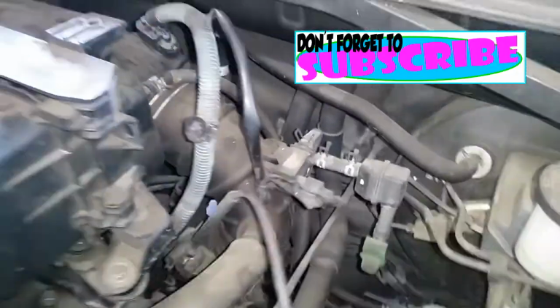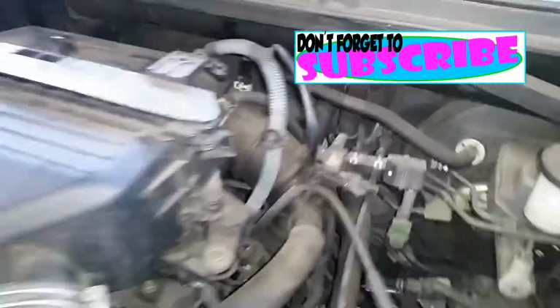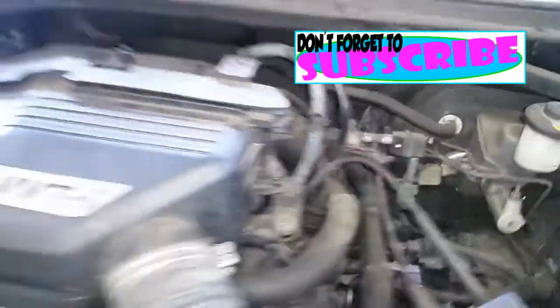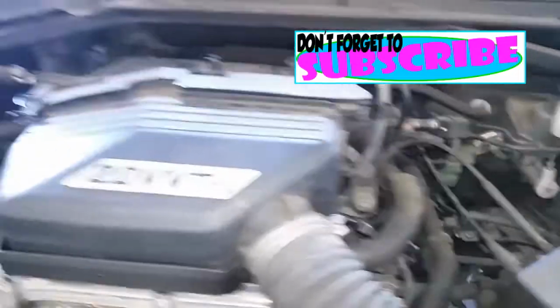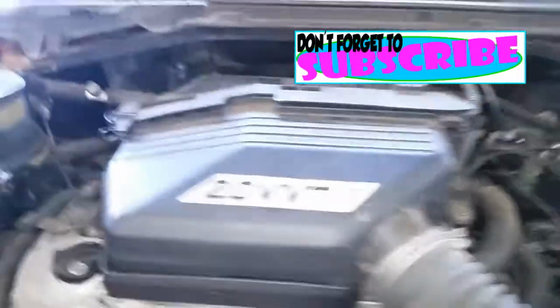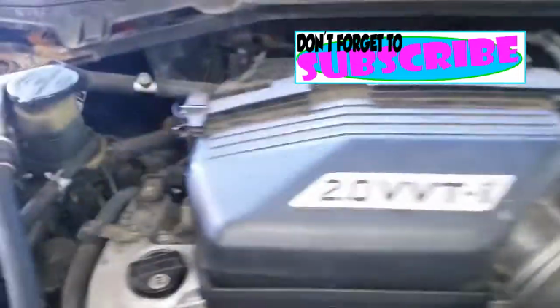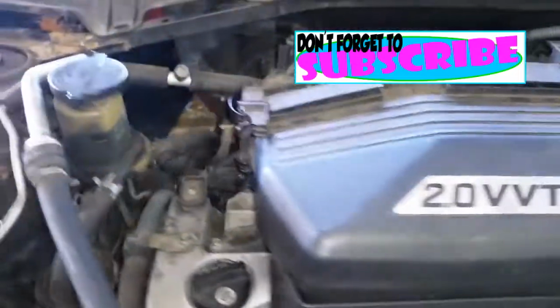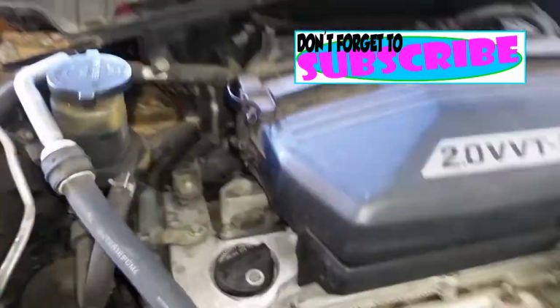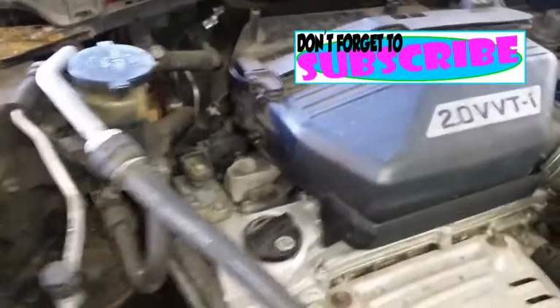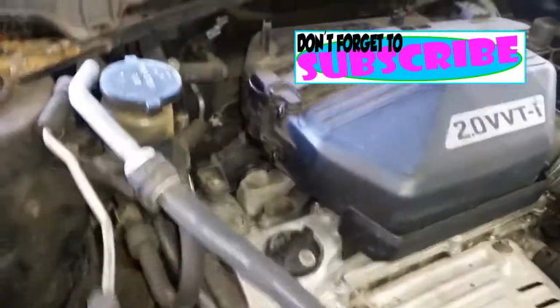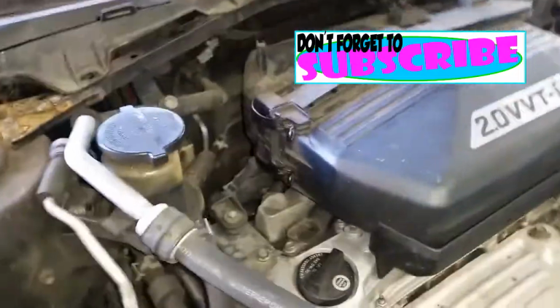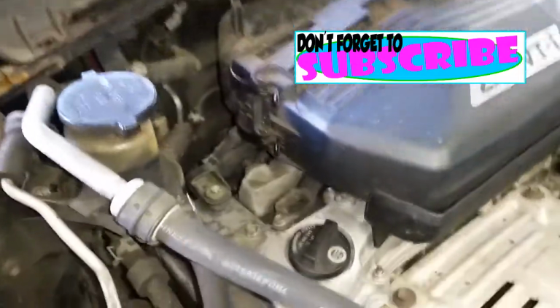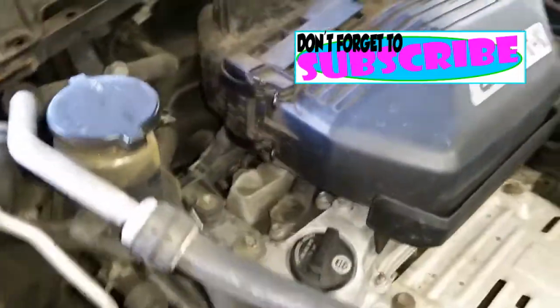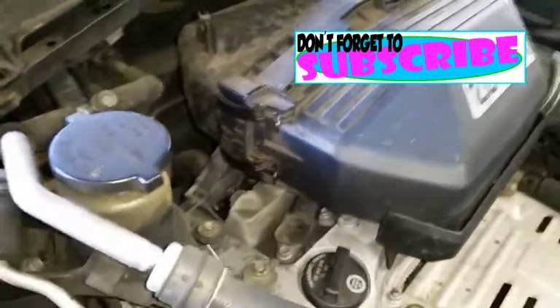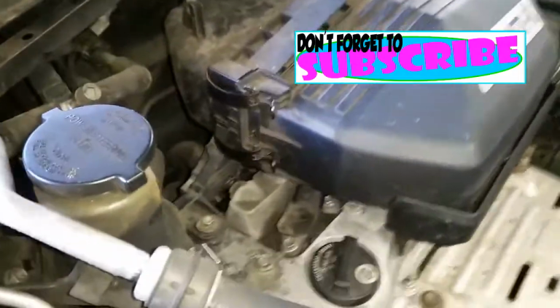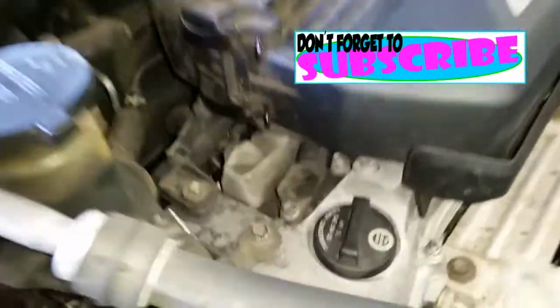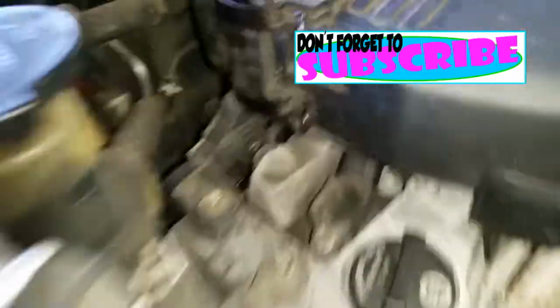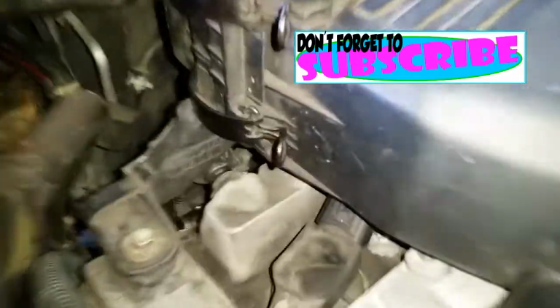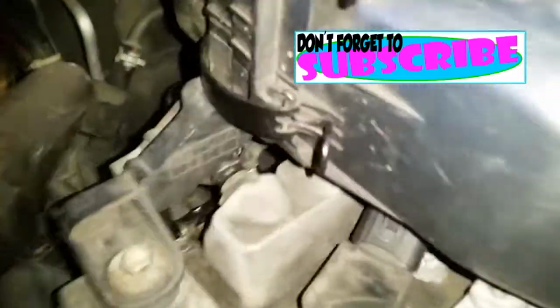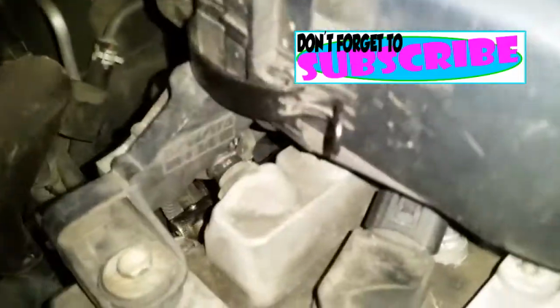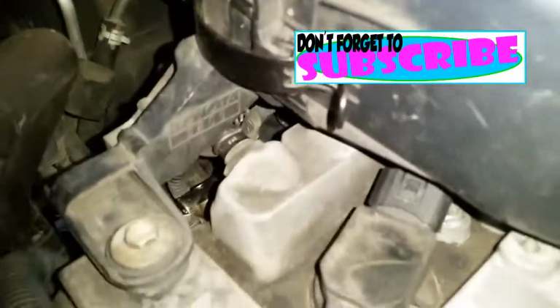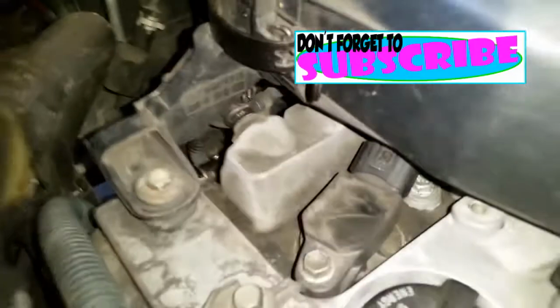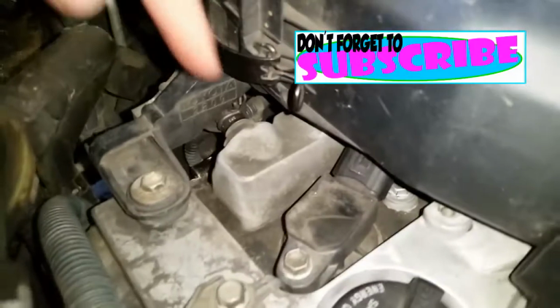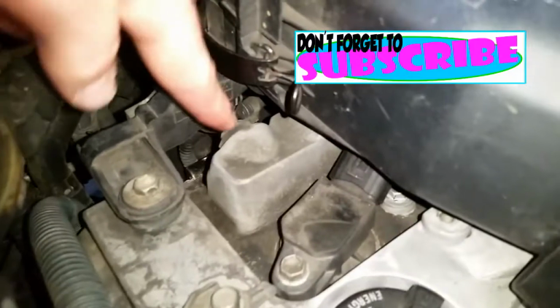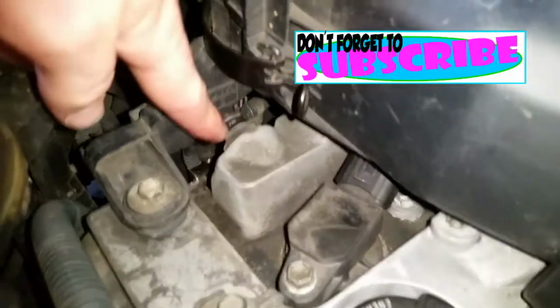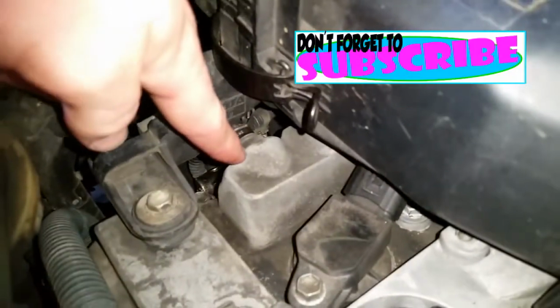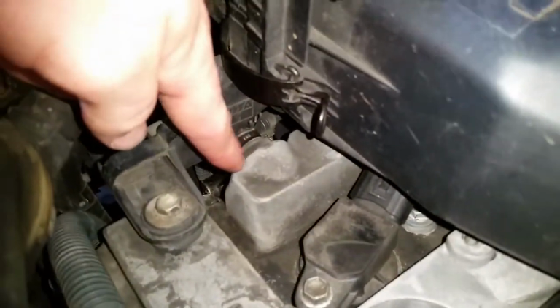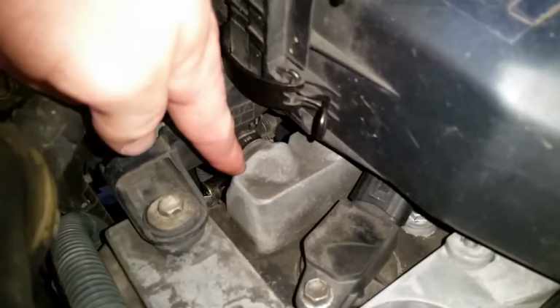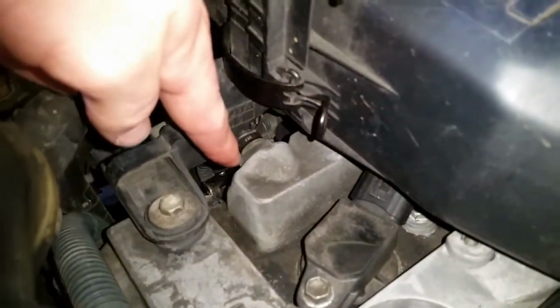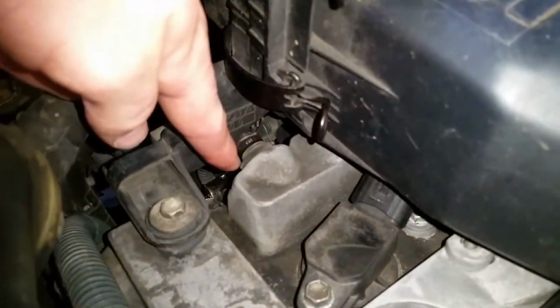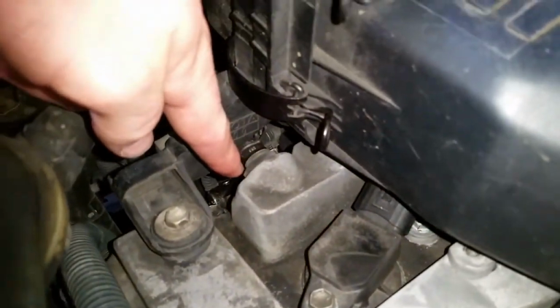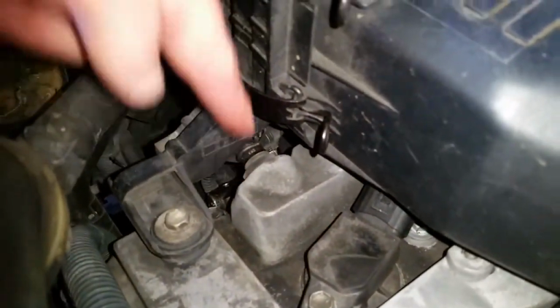Then we've got the PCV valve, right here on the back of the intake manifold — sorry, the valve cover.